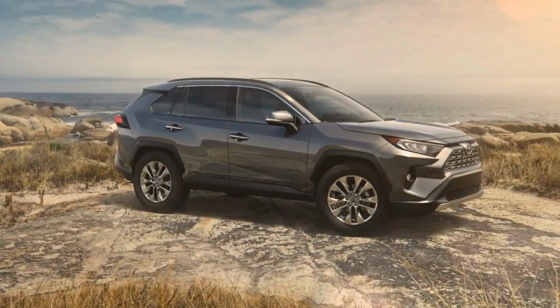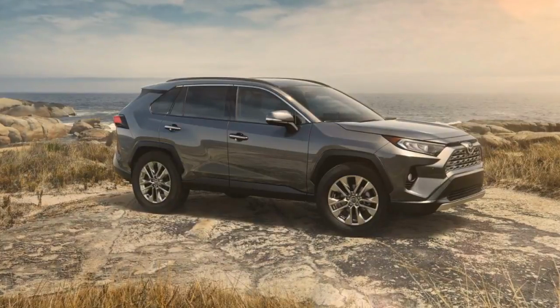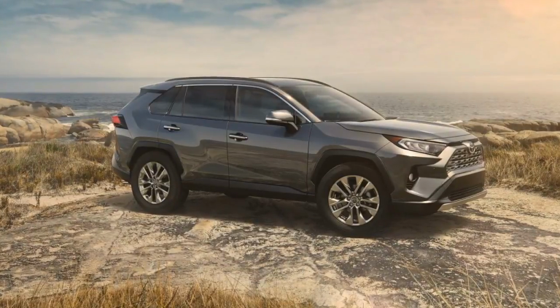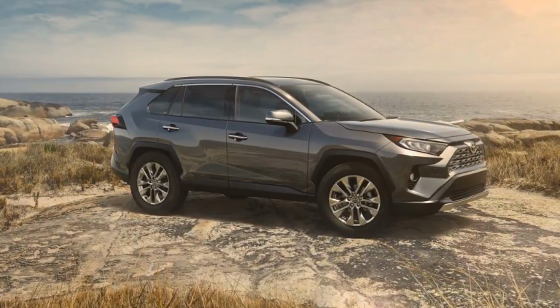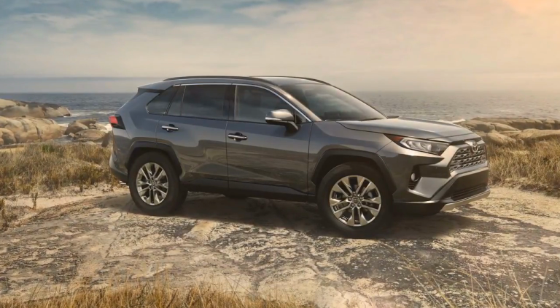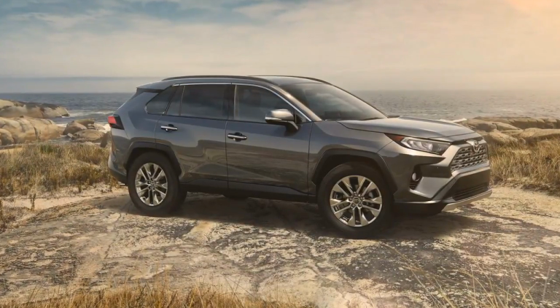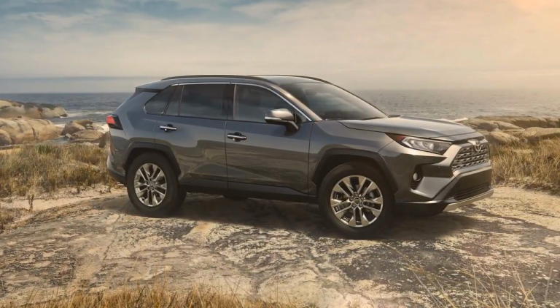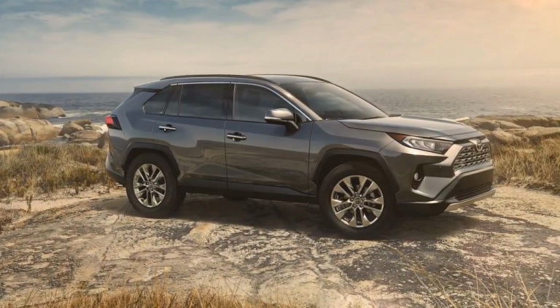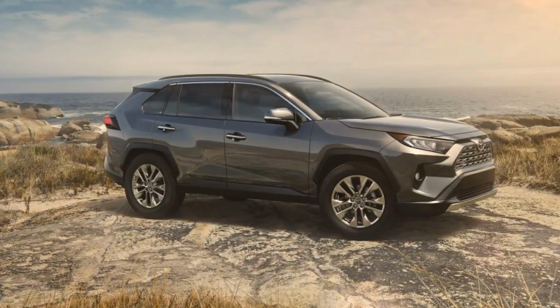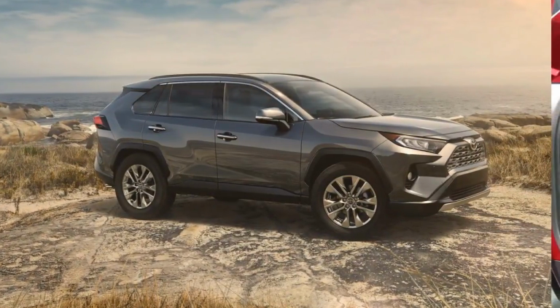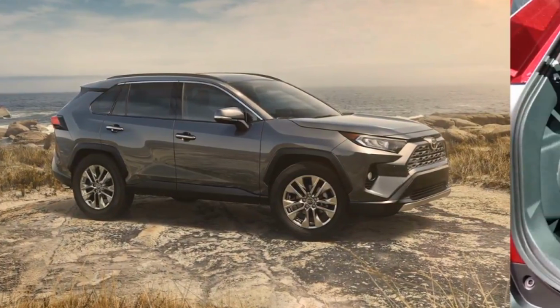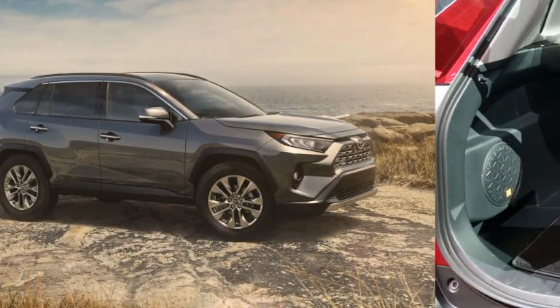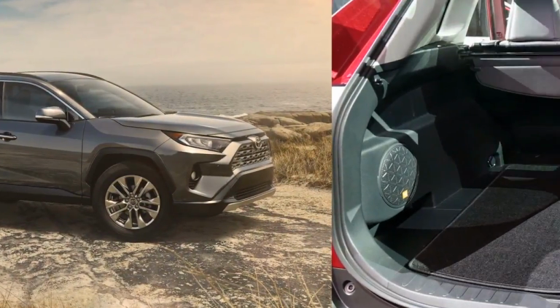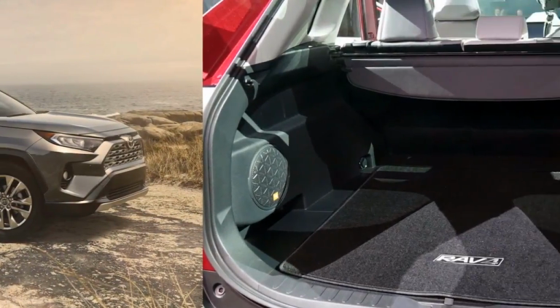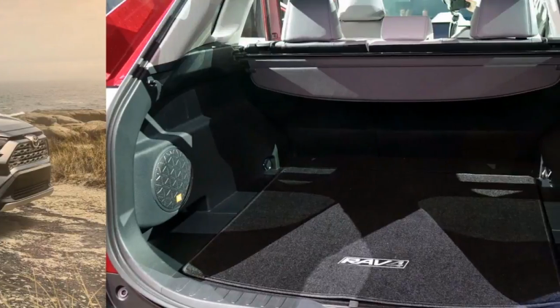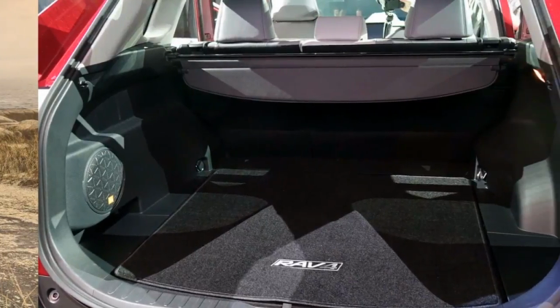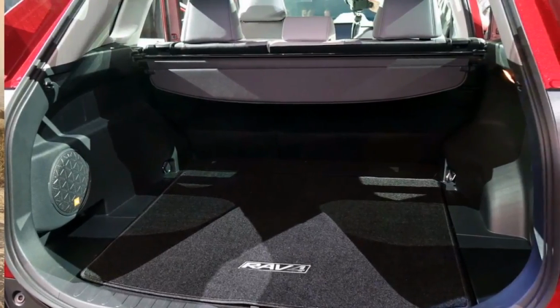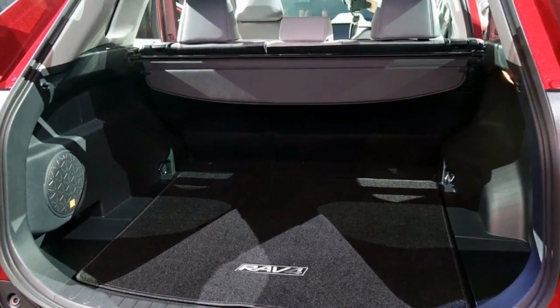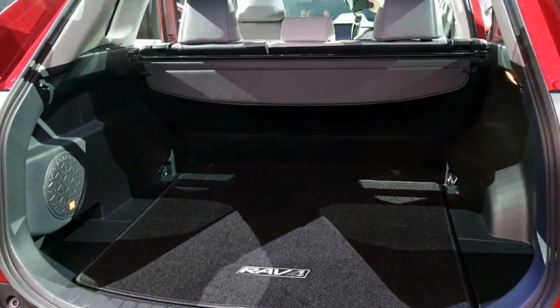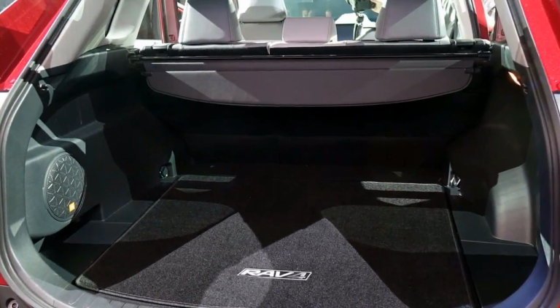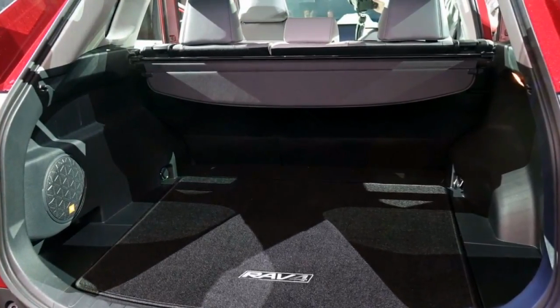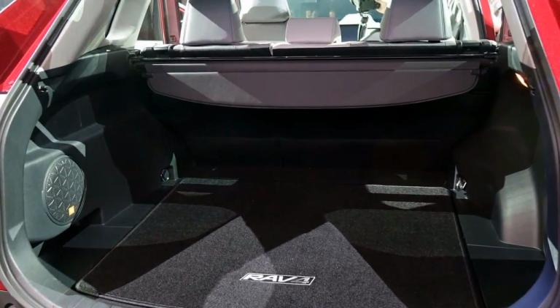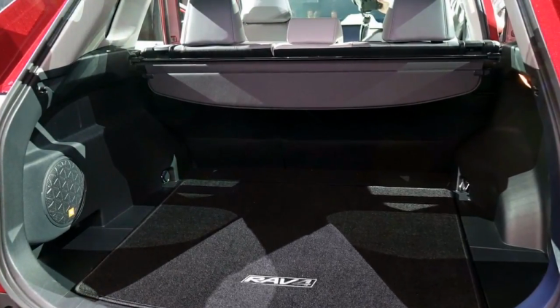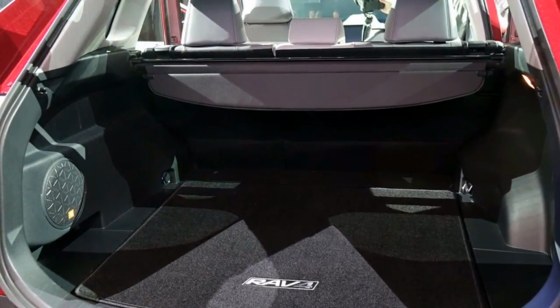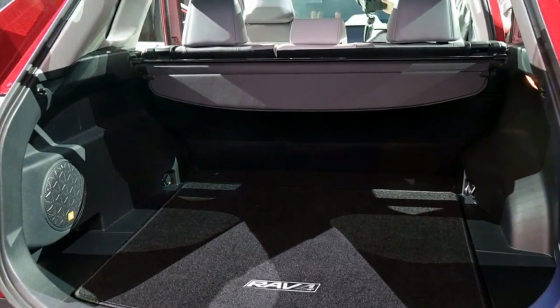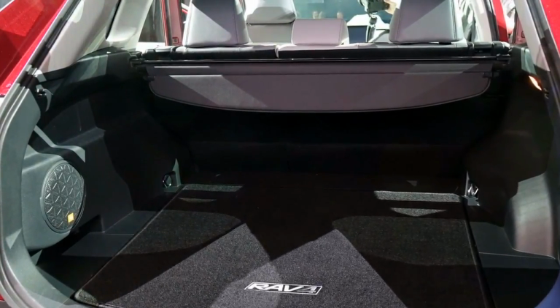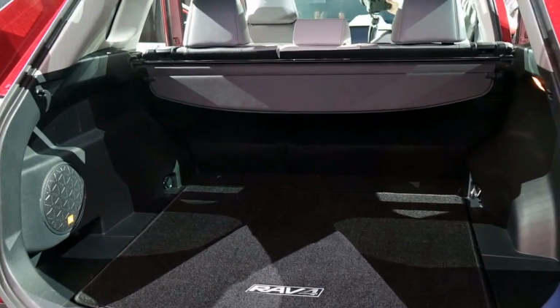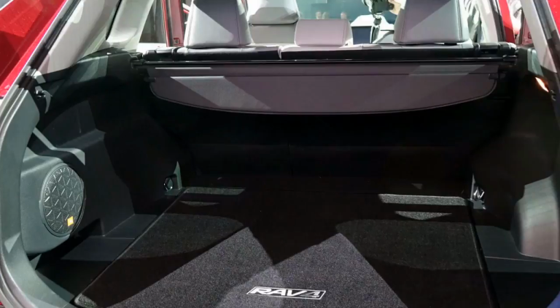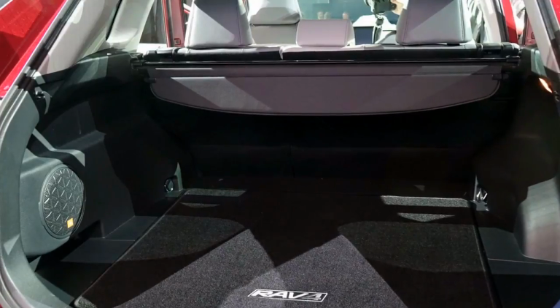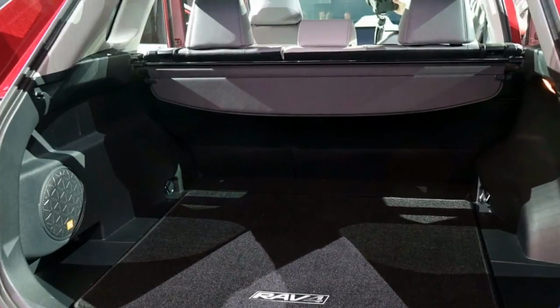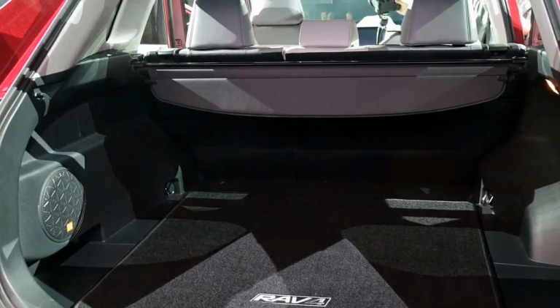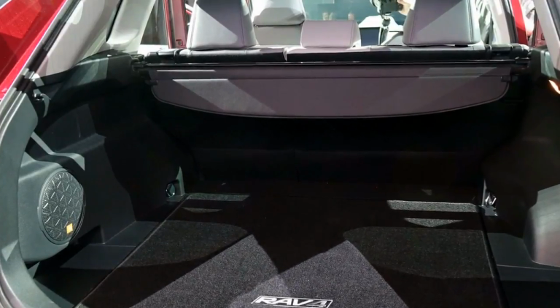At the back, the thick roof pillars give the appearance of being split. Certain RAV4 trim levels offer a contrasting roof color.